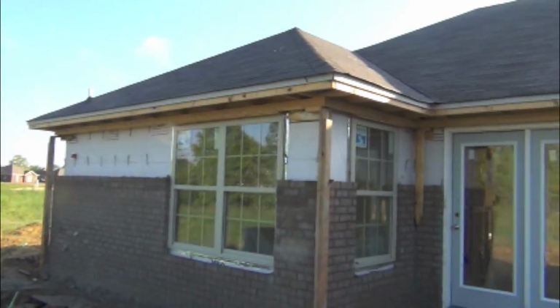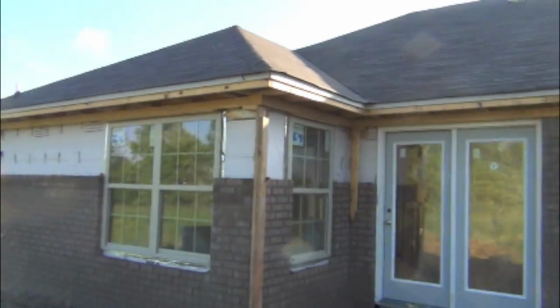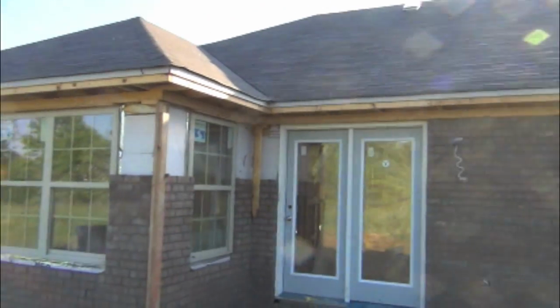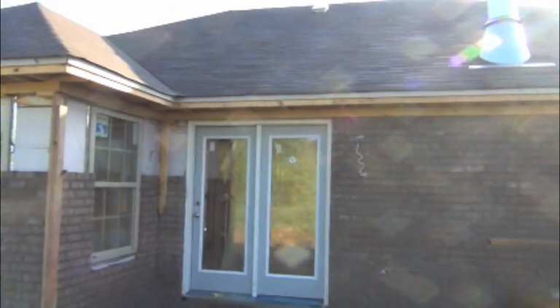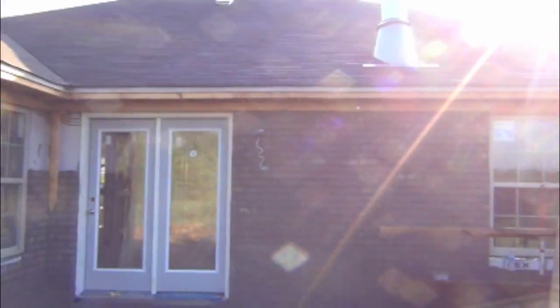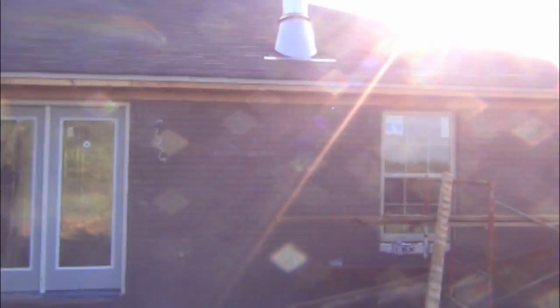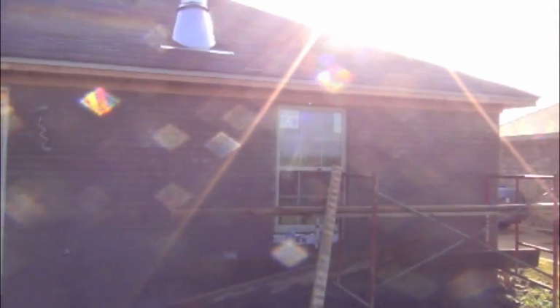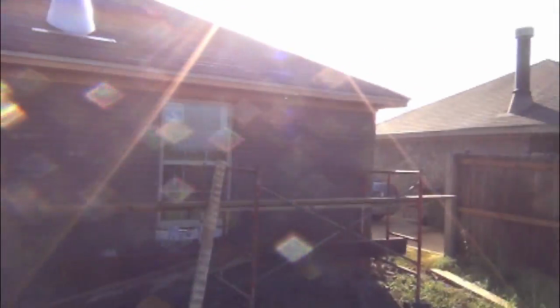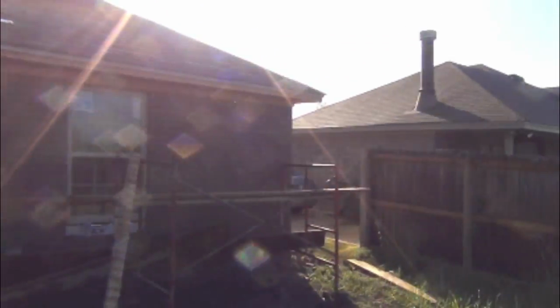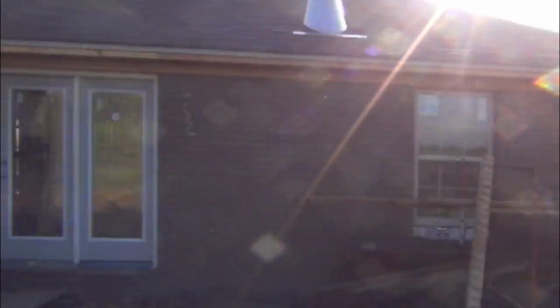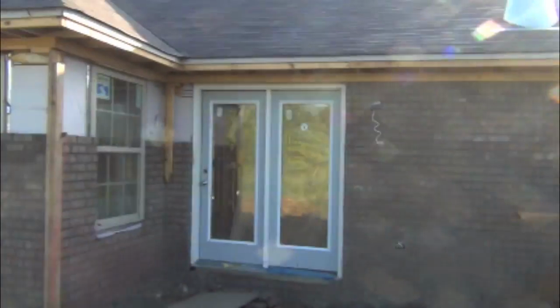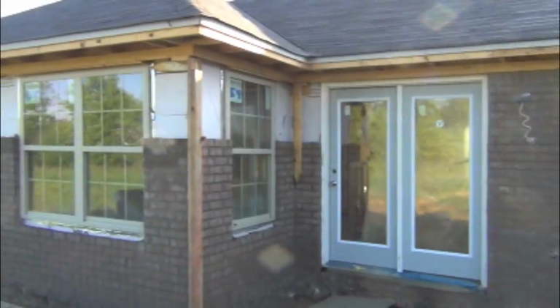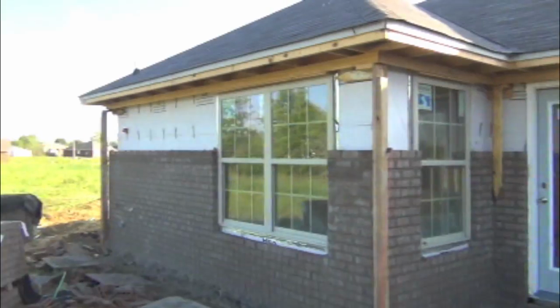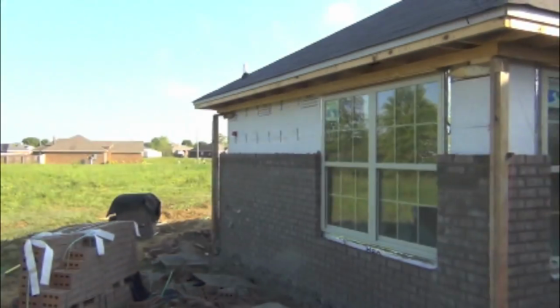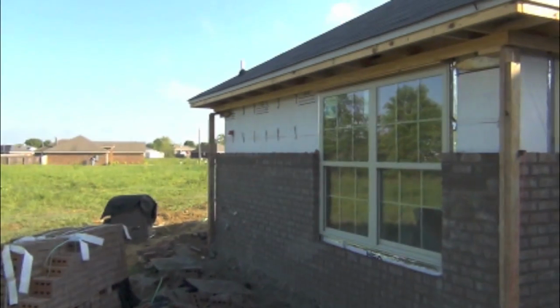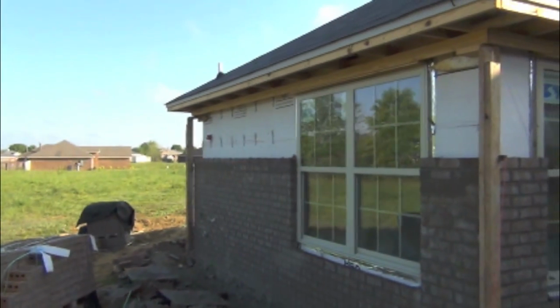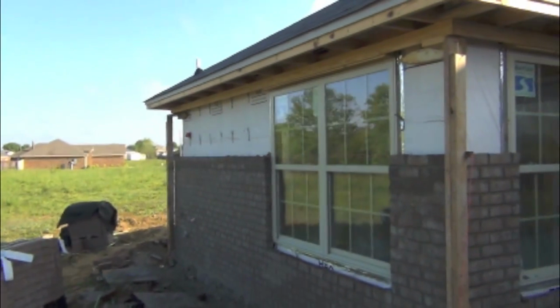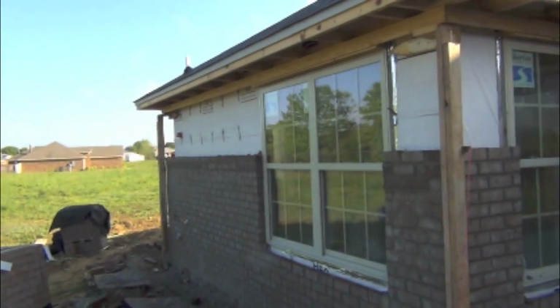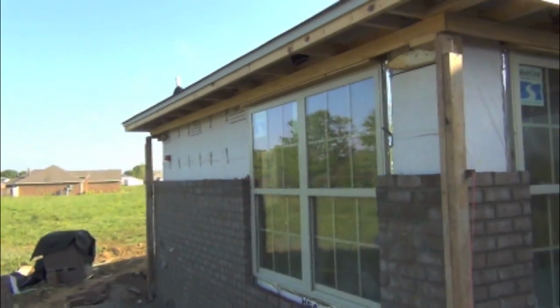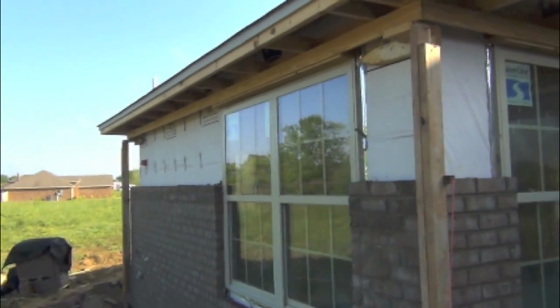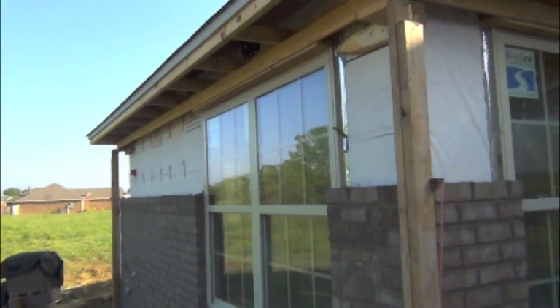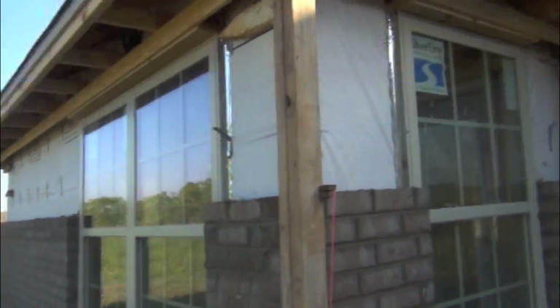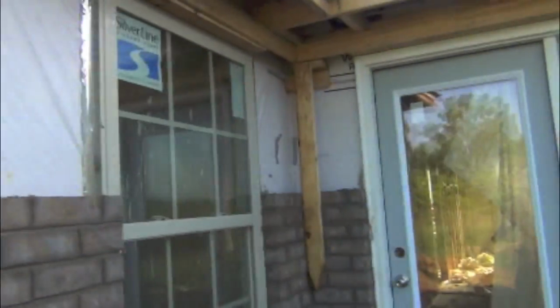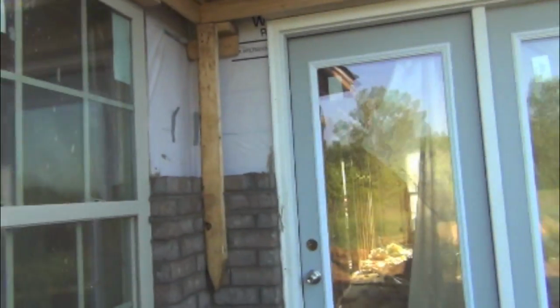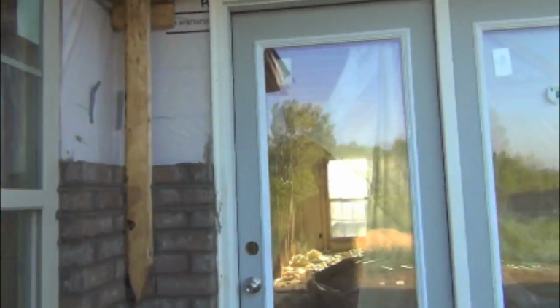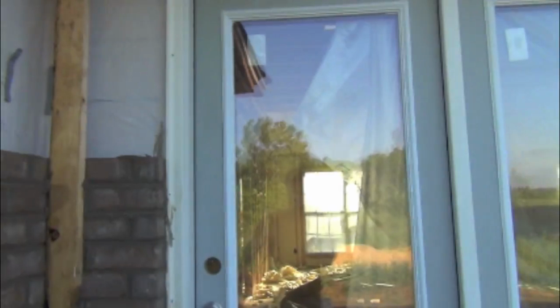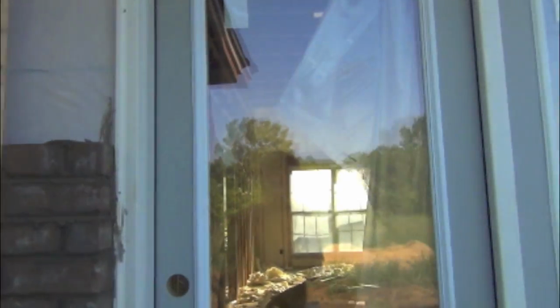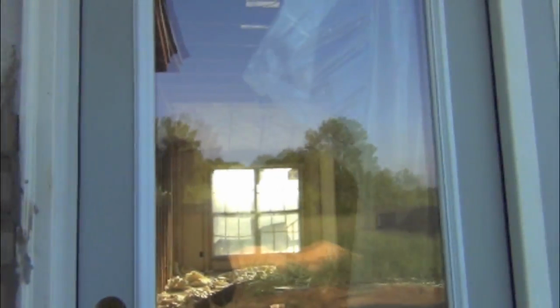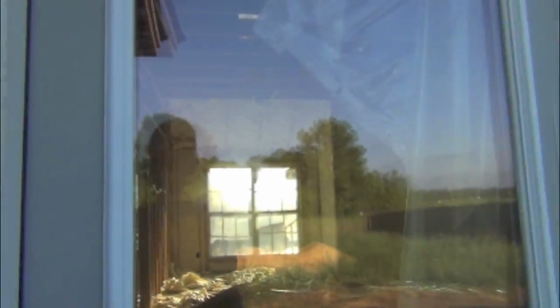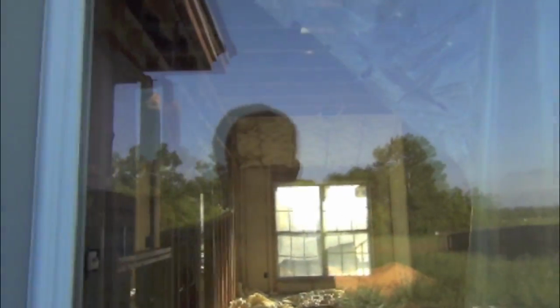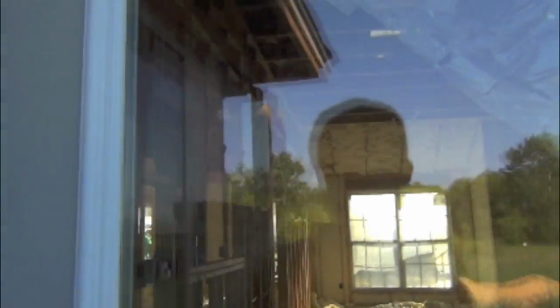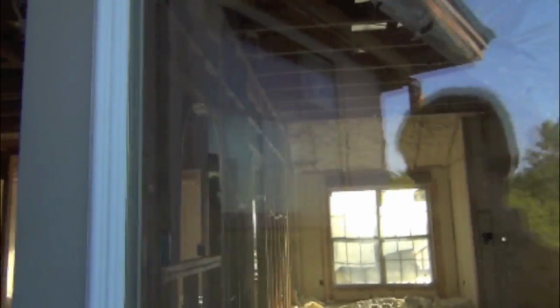Alright, here we are at the back of one of the Fairfield homes. They're finishing up some brick work today, so I'm just going to show you what's inside a Fairfield home.